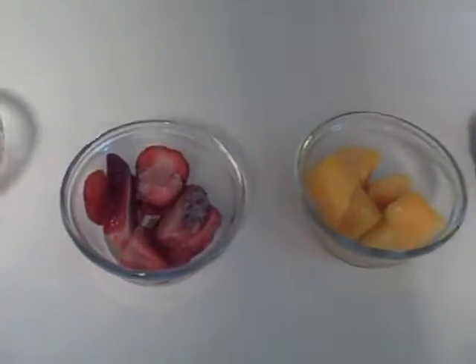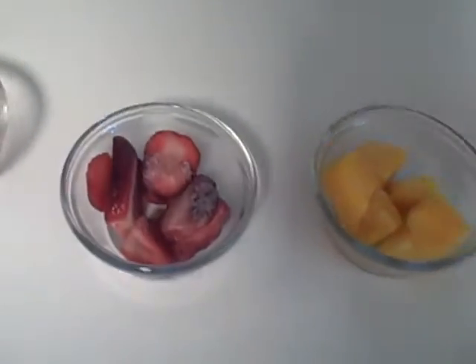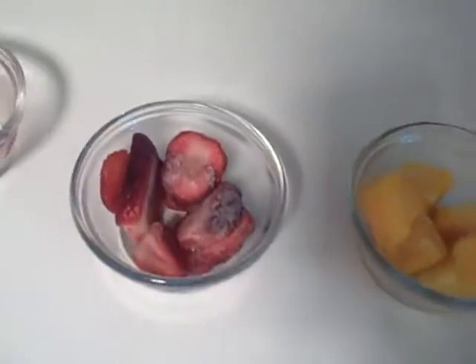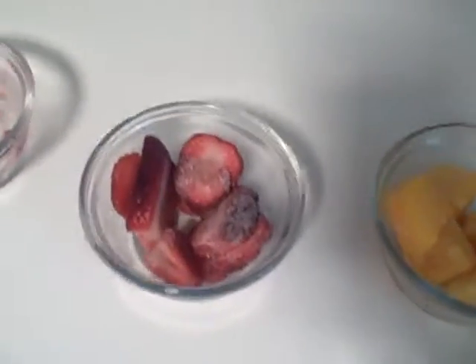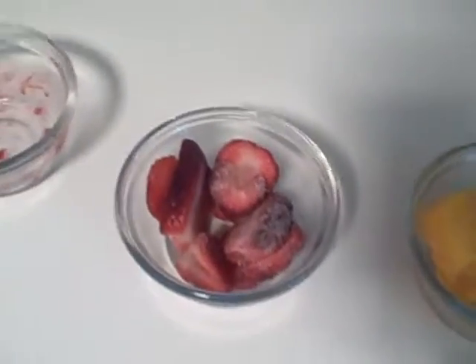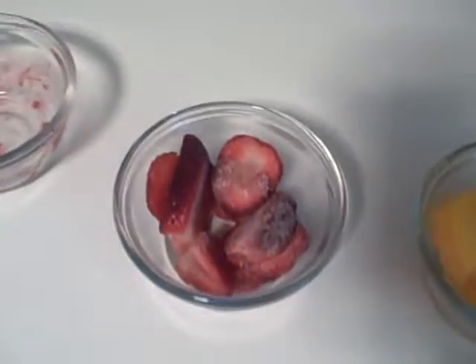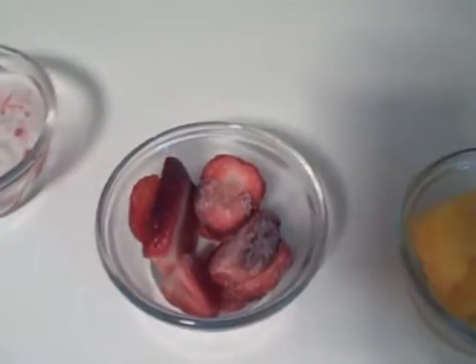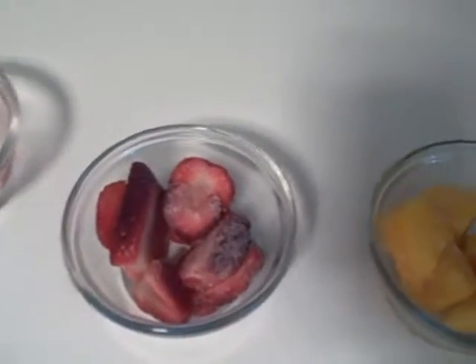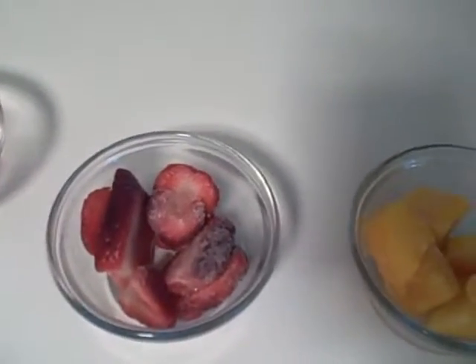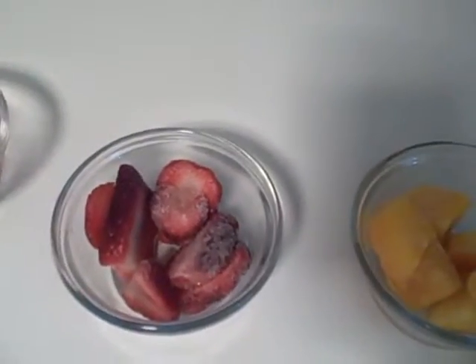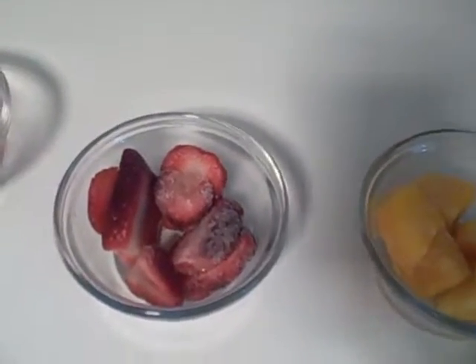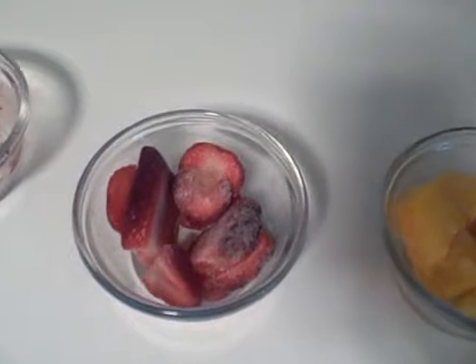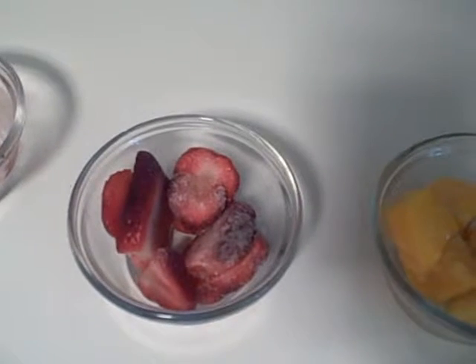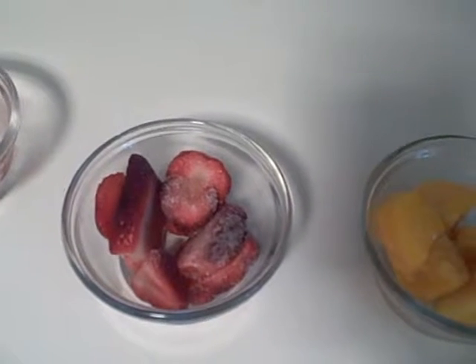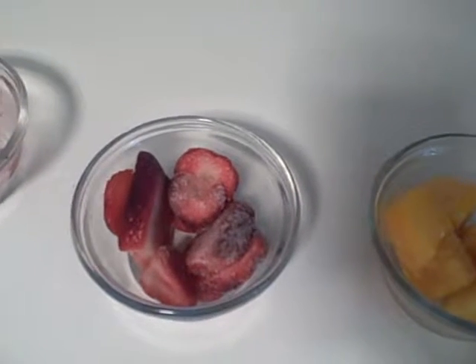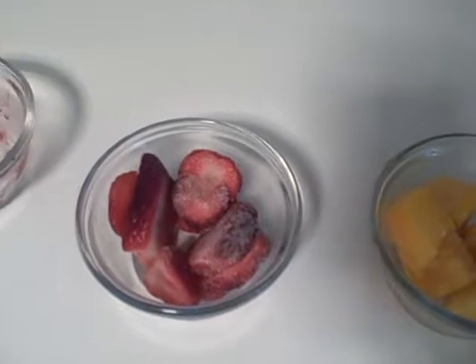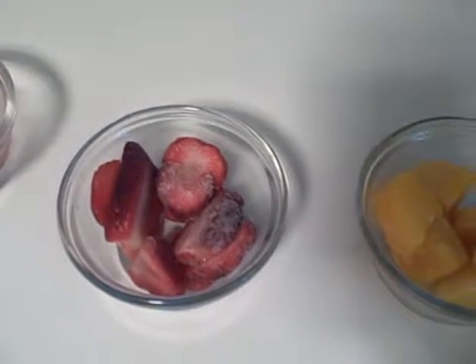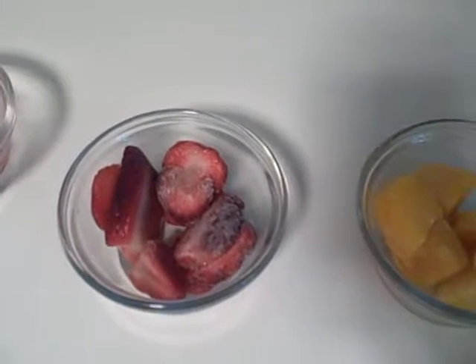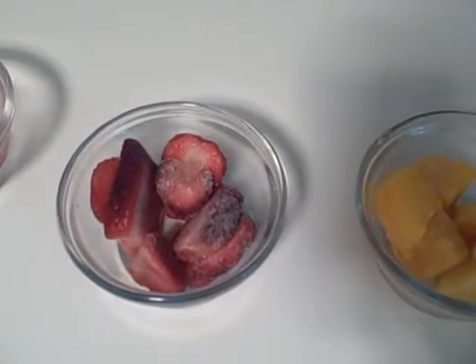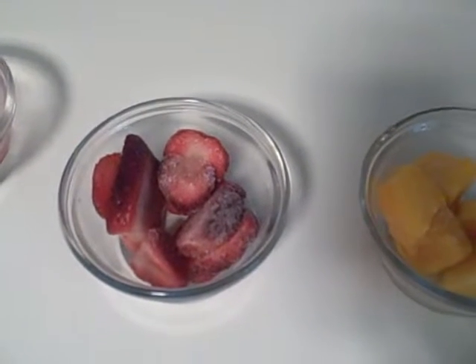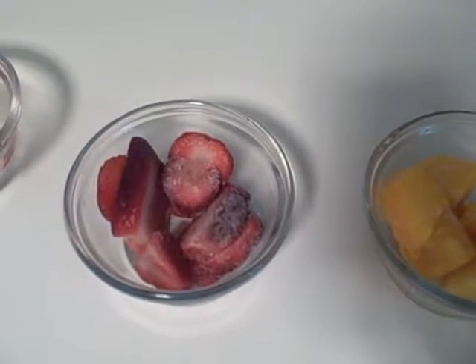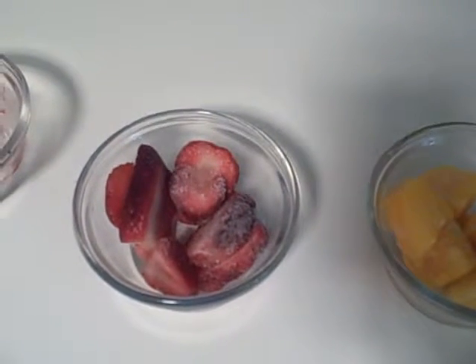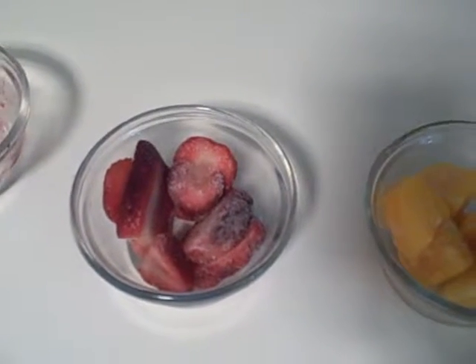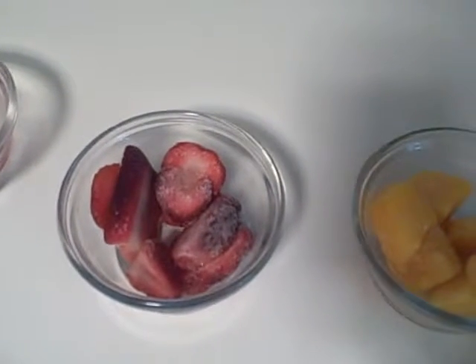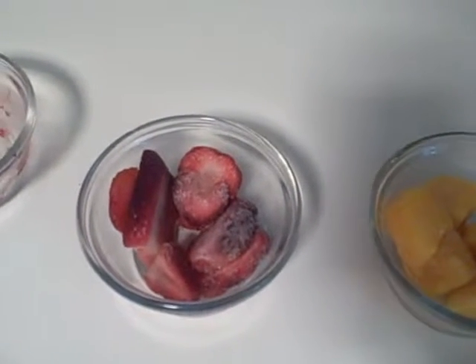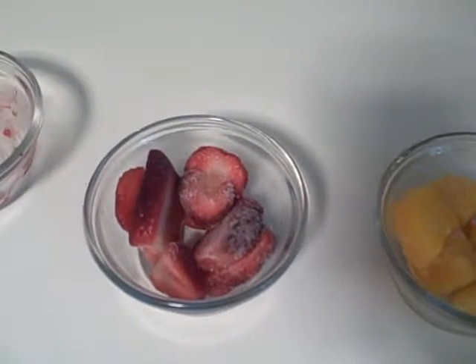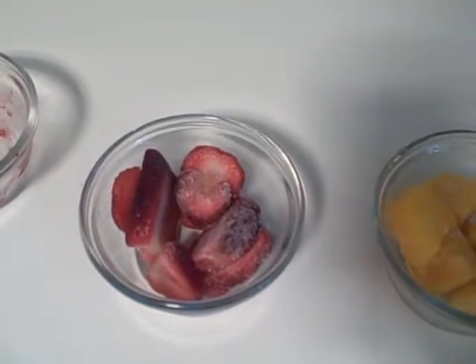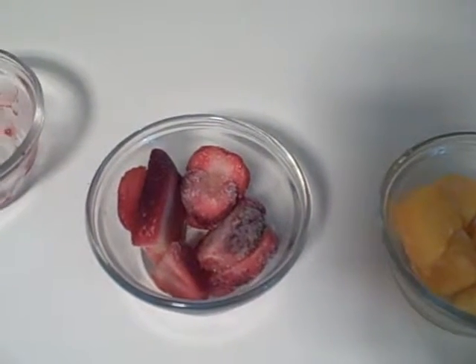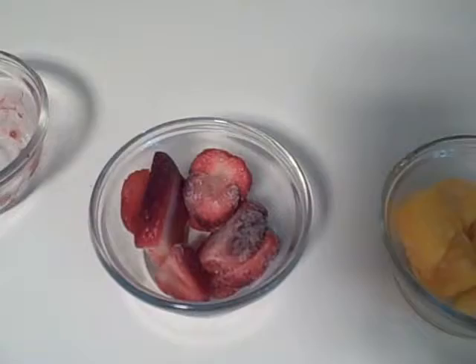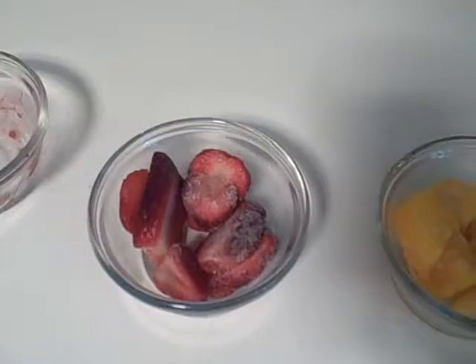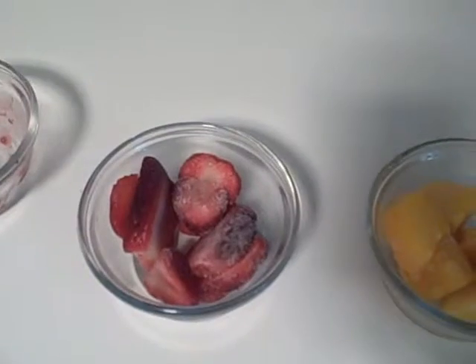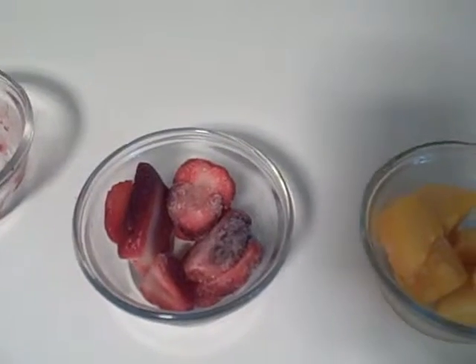Next we have sliced frozen strawberries and we have one half cup. There are two grams of fiber and 45% of your daily vitamin C.